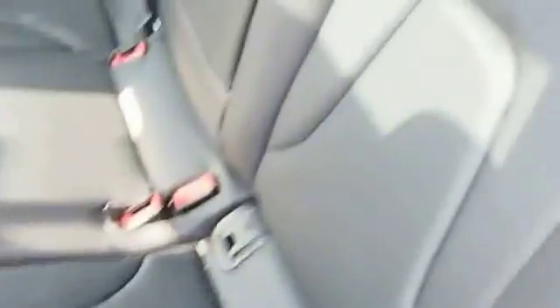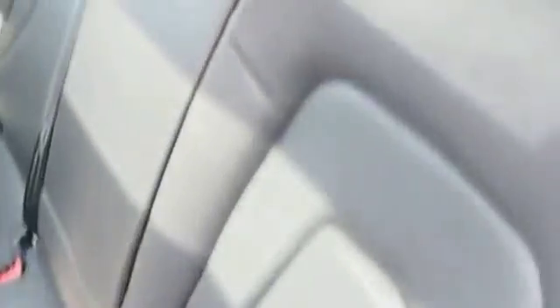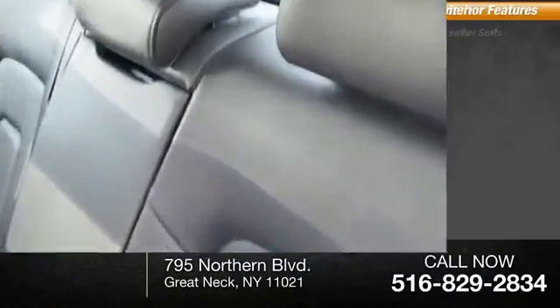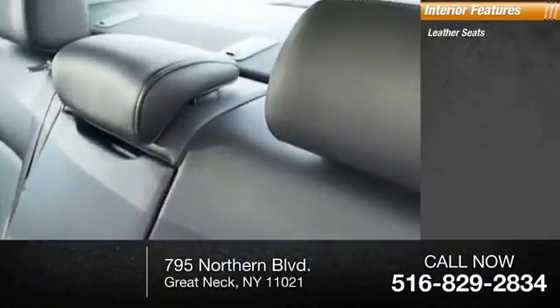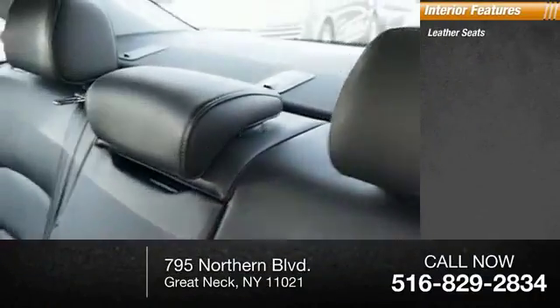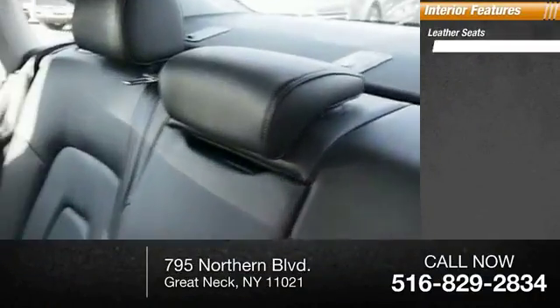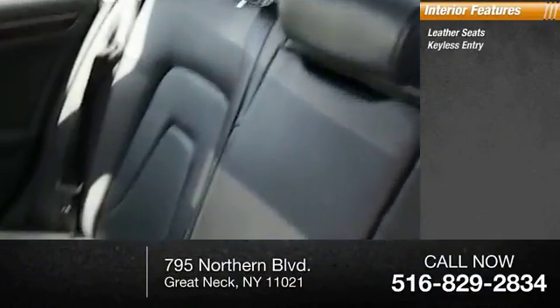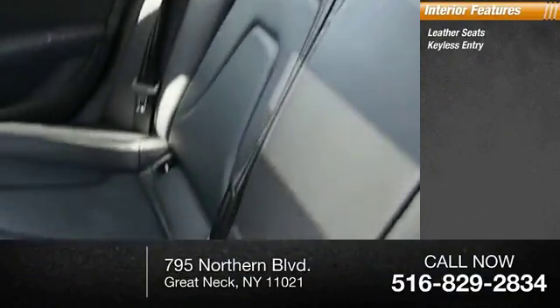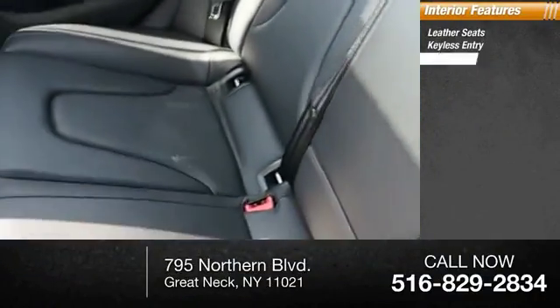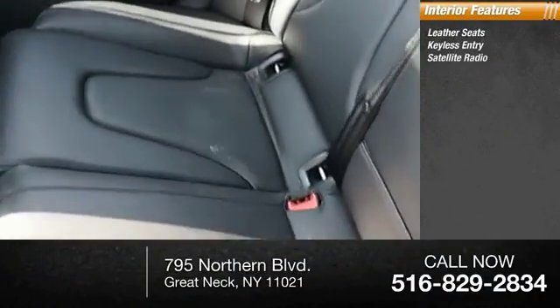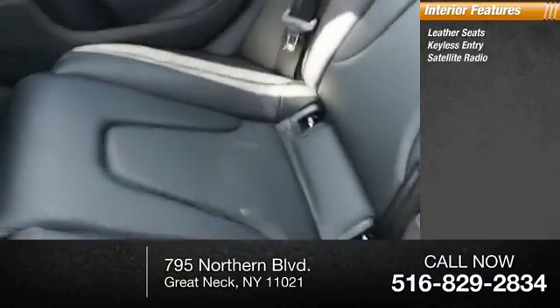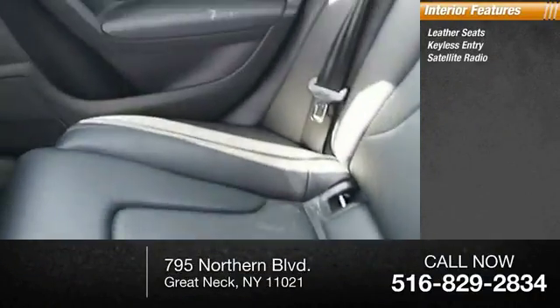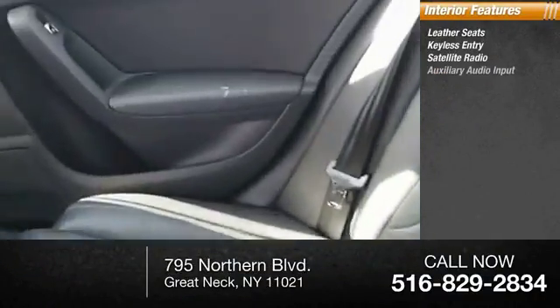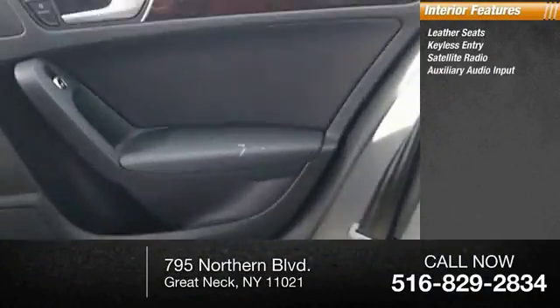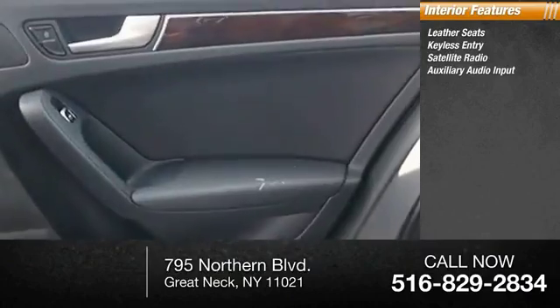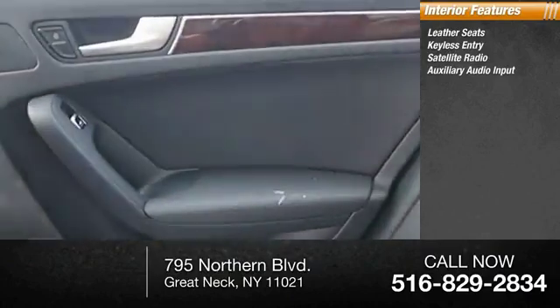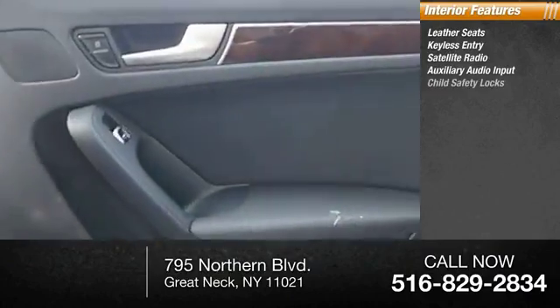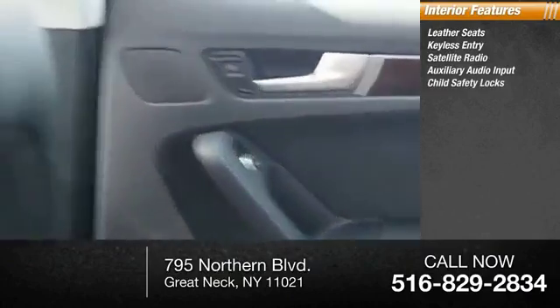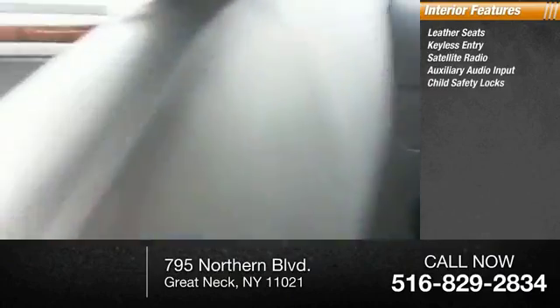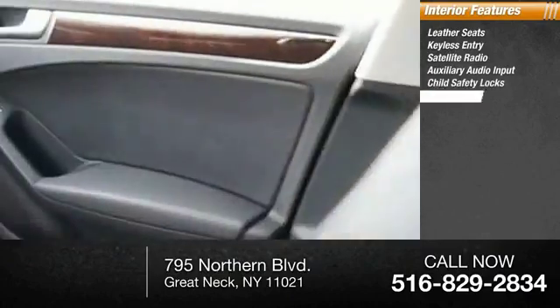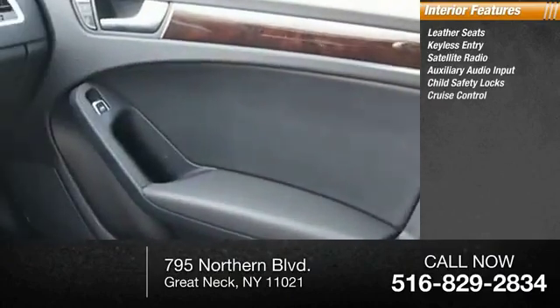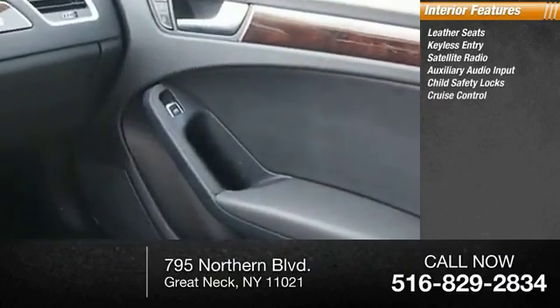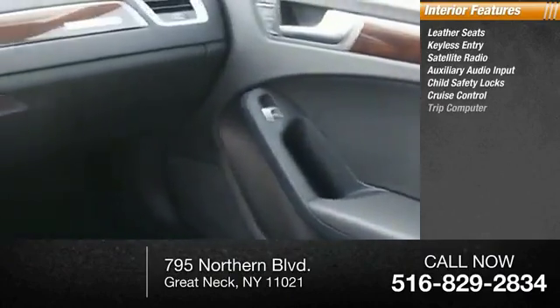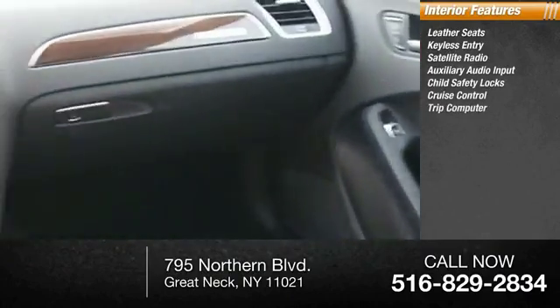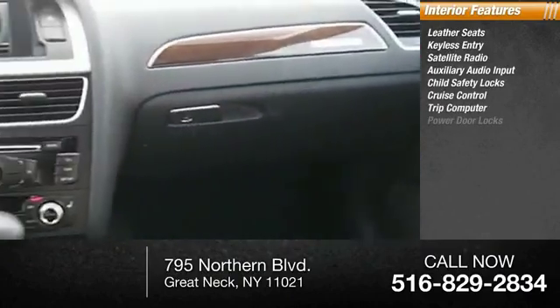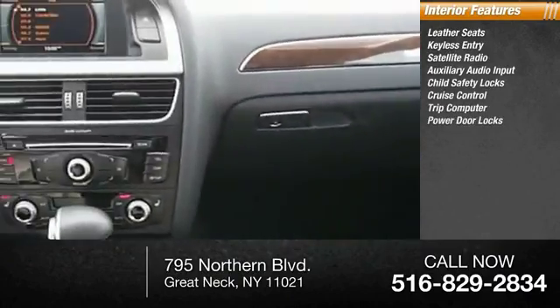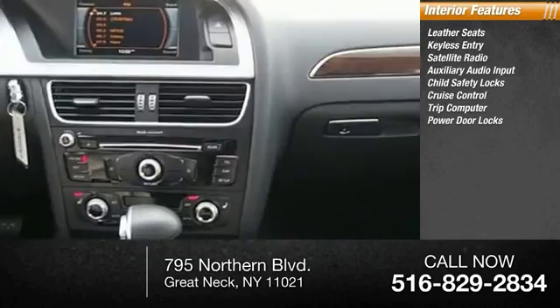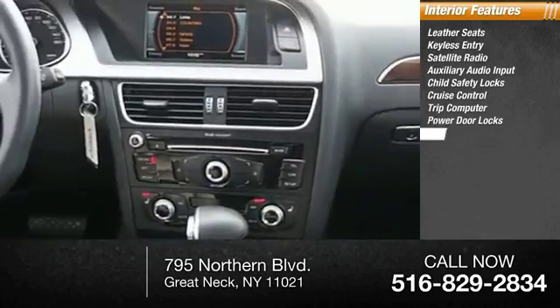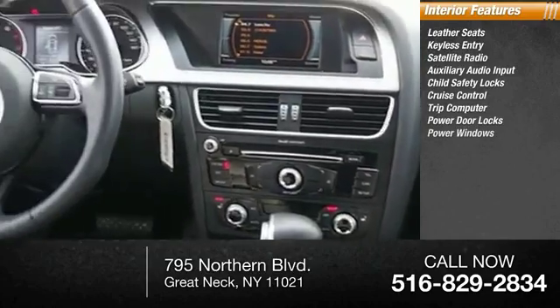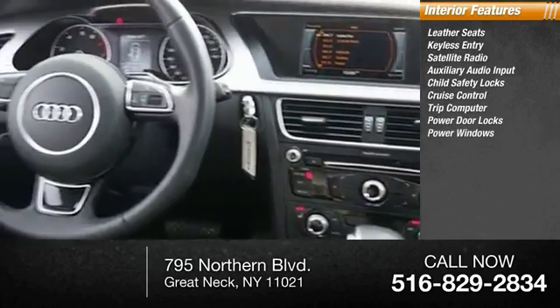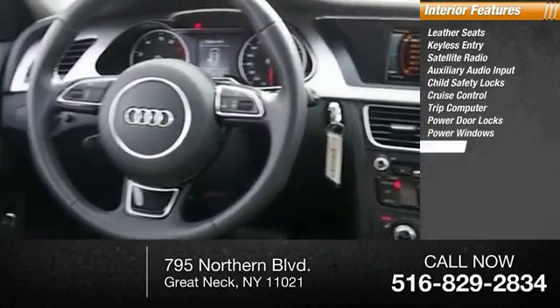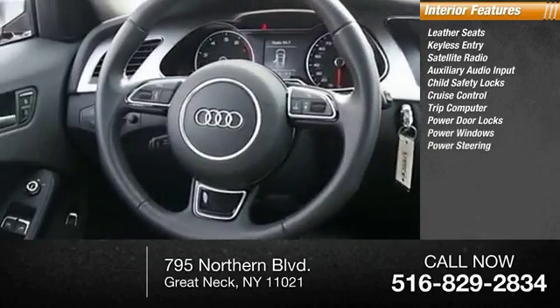Inside you'll find leather seats, keyless entry, satellite radio, auxiliary audio input, child safety locks, cruise control, trip computer, power door locks, power windows.